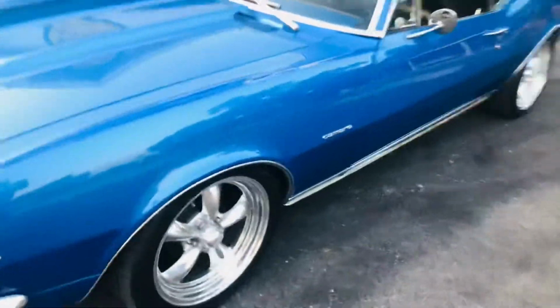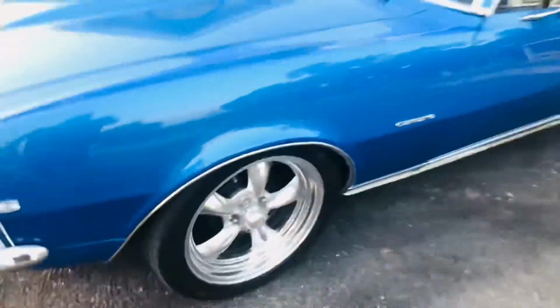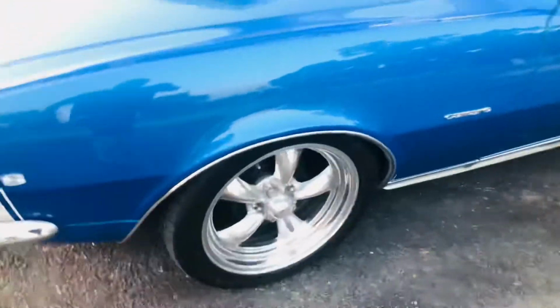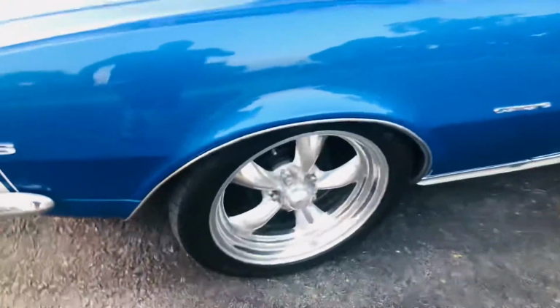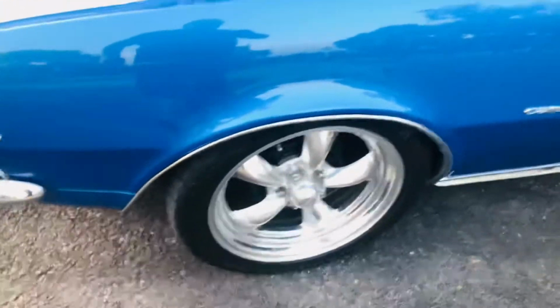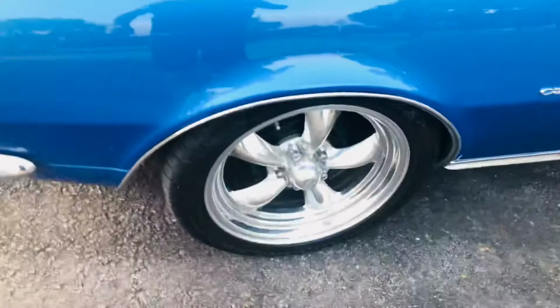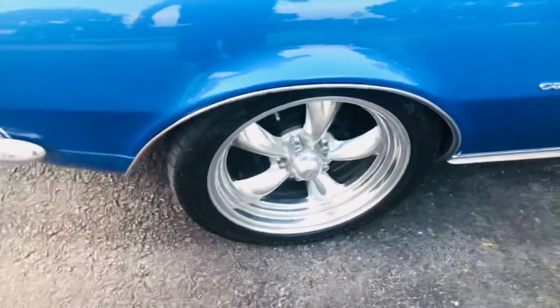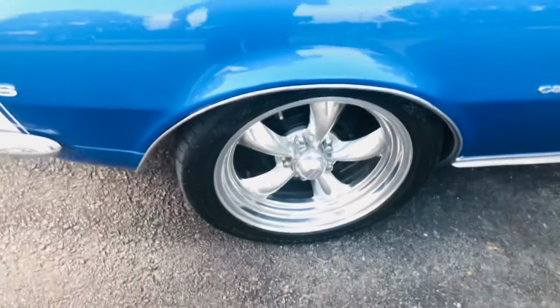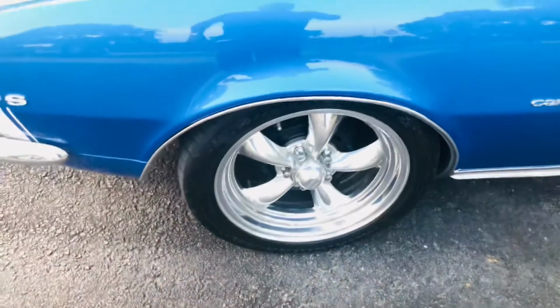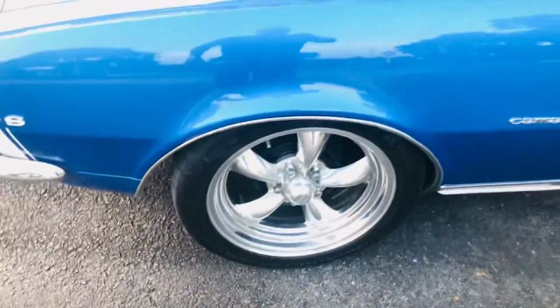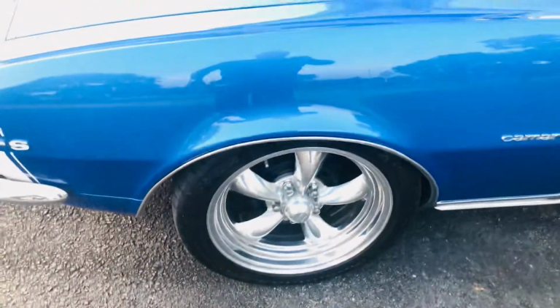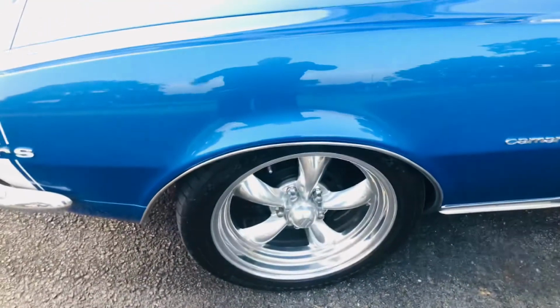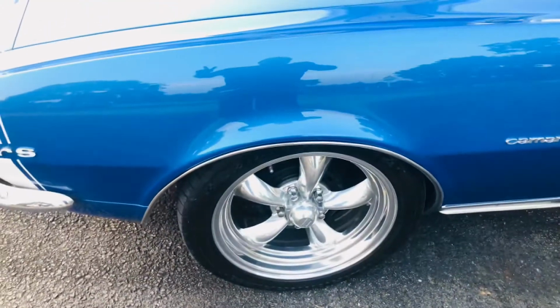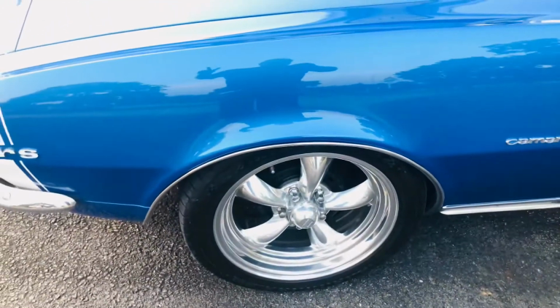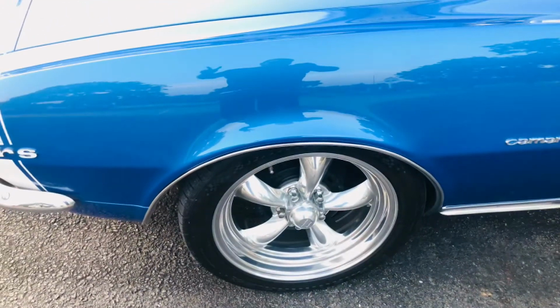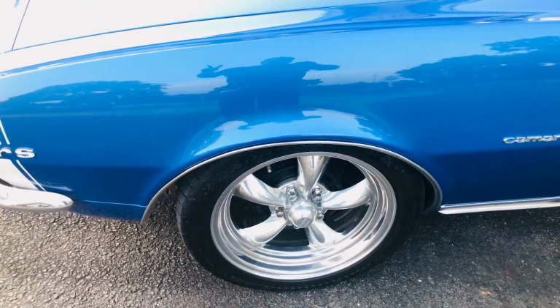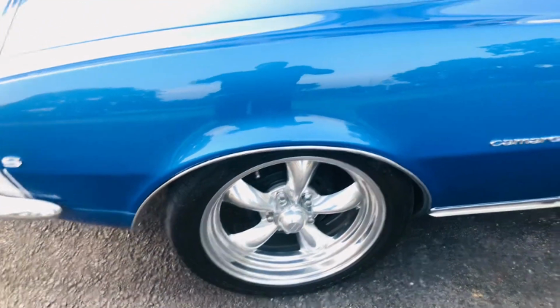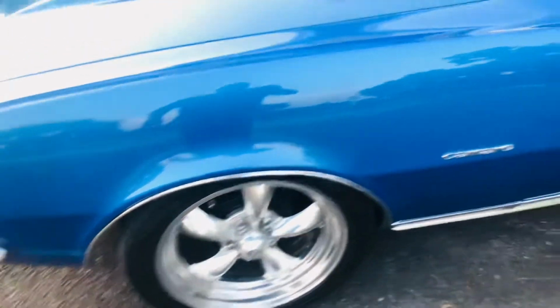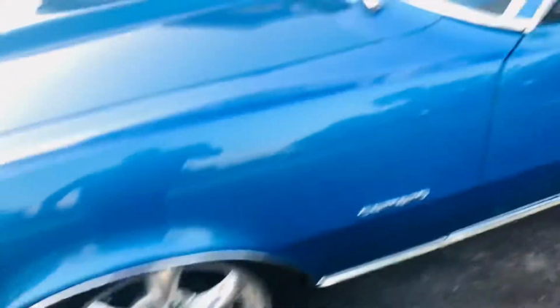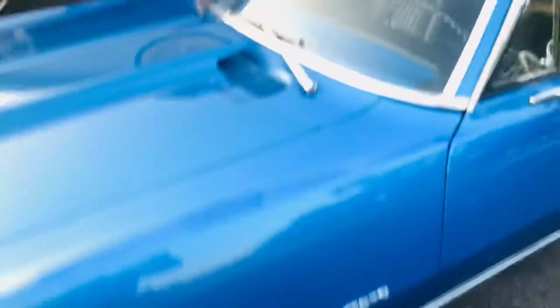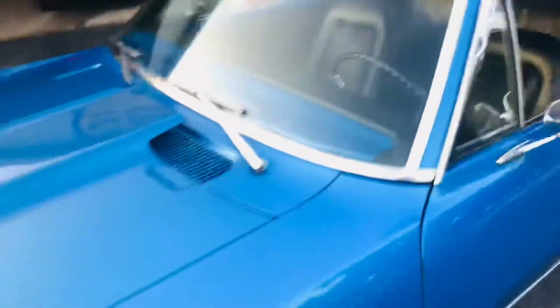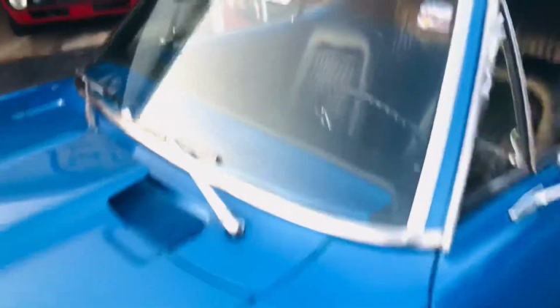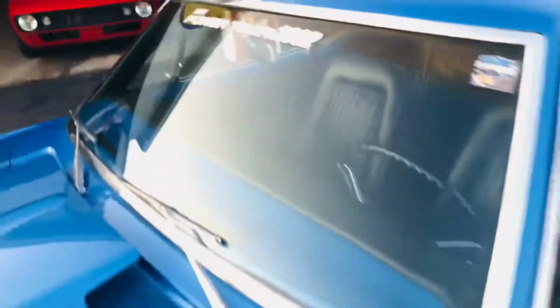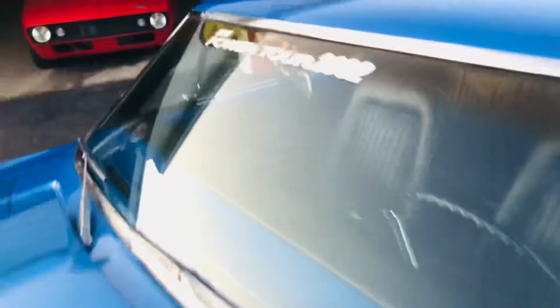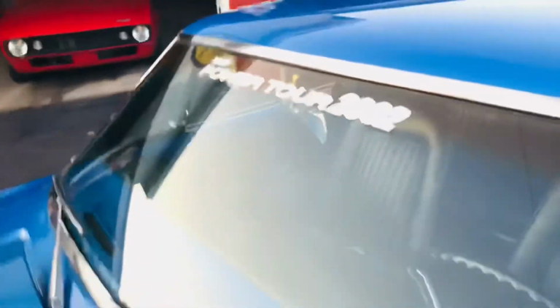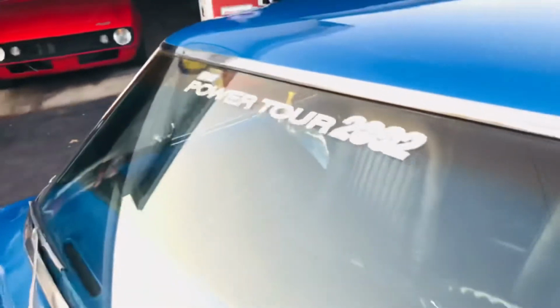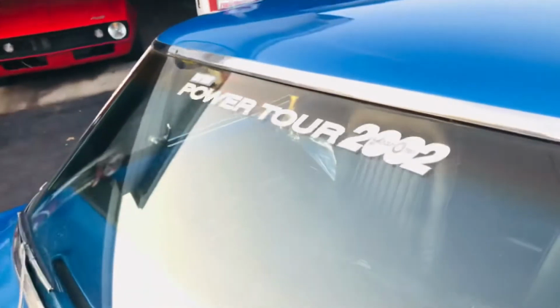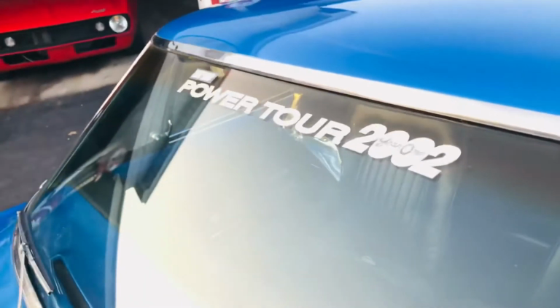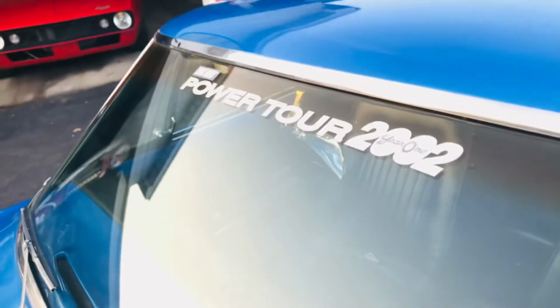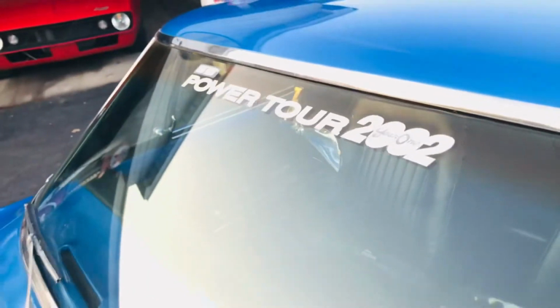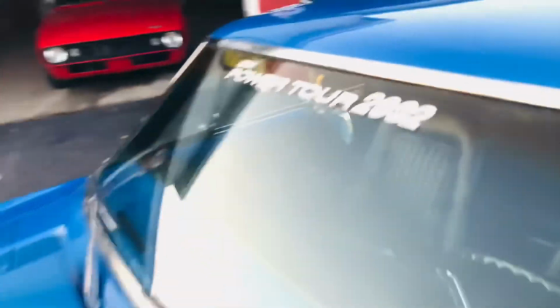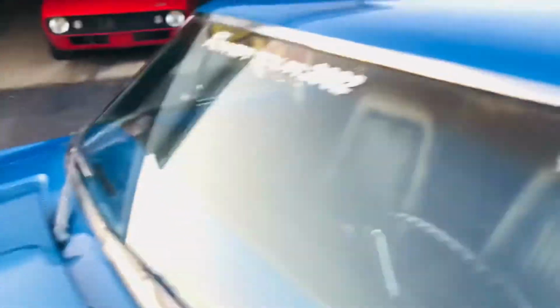Factory air car — the air is not working, but it's huge that it's factory air. The car is so dependable. It went on the Hot Rod Power Tour in 2002.